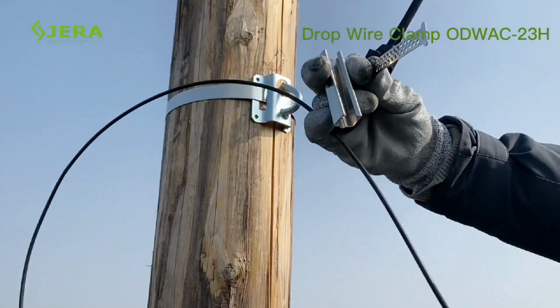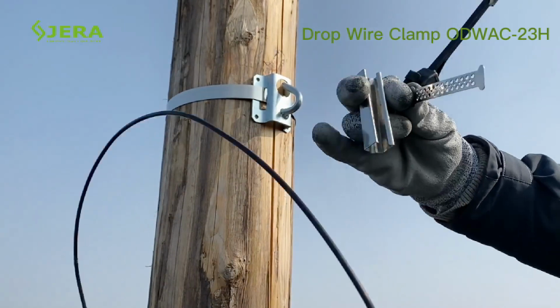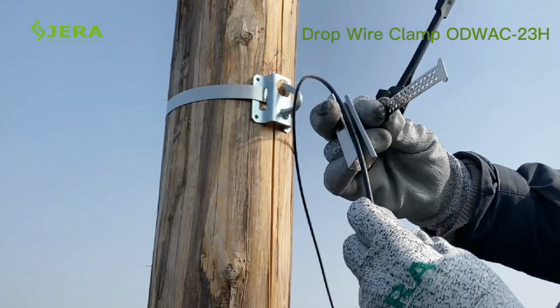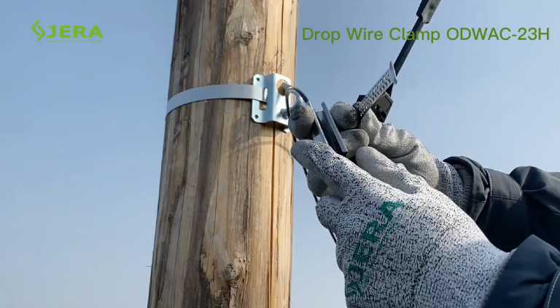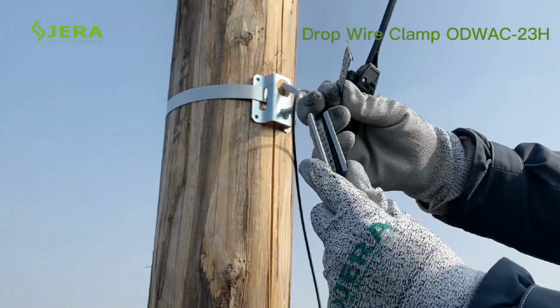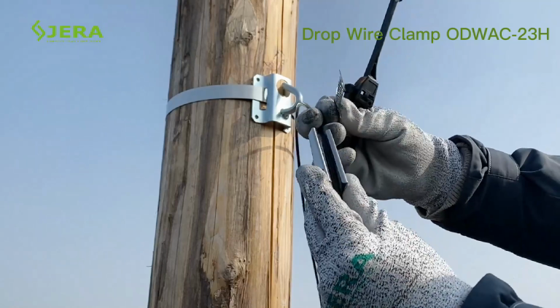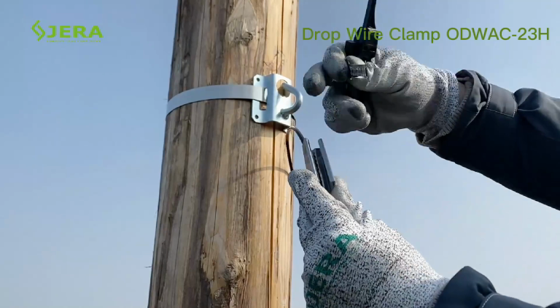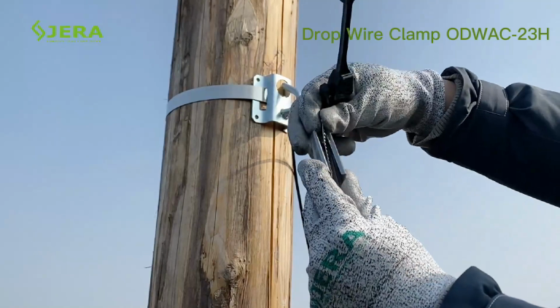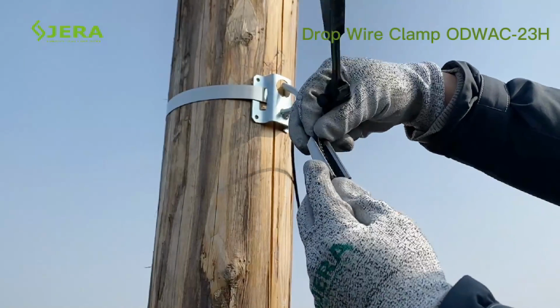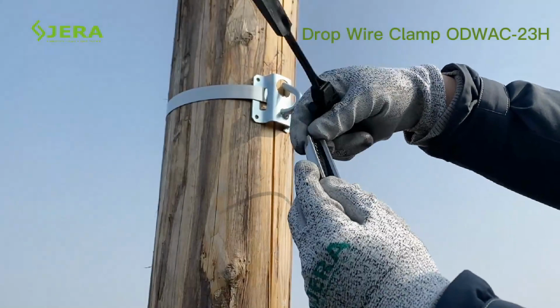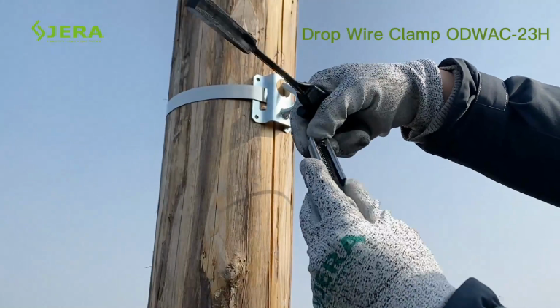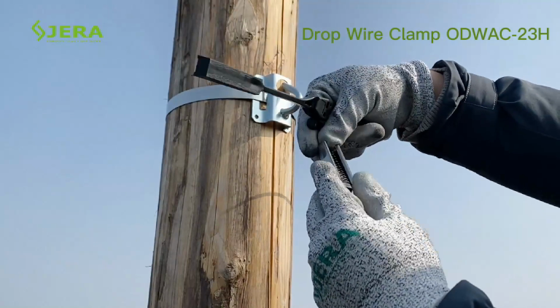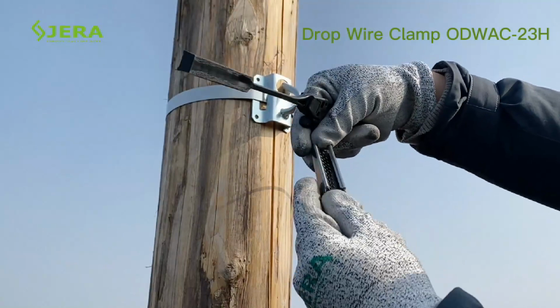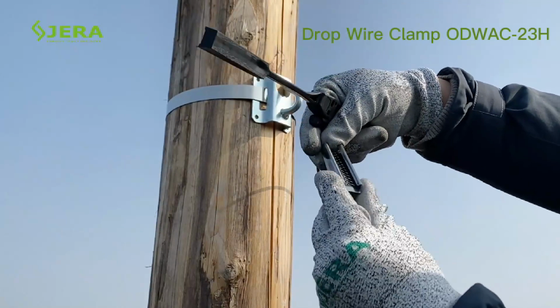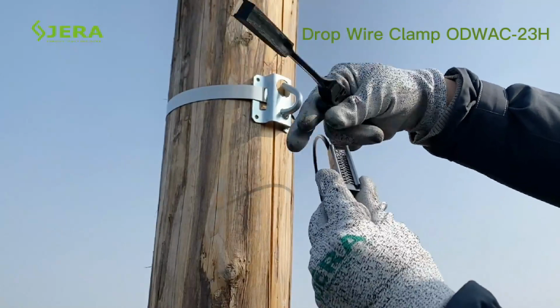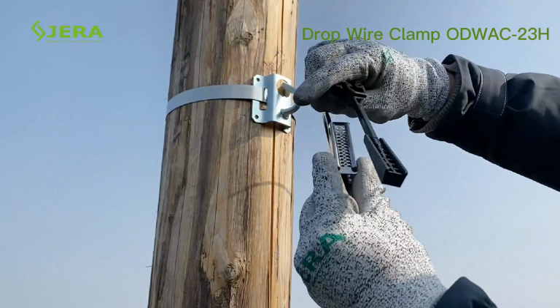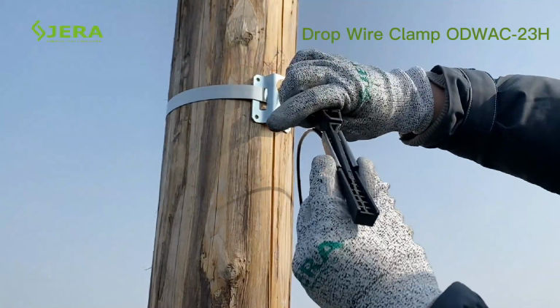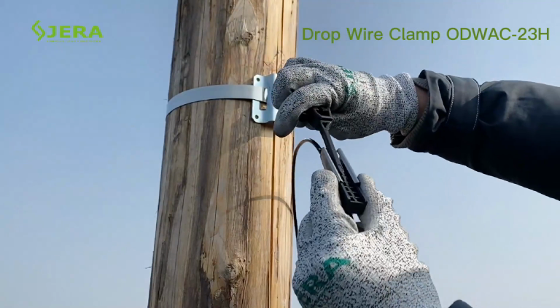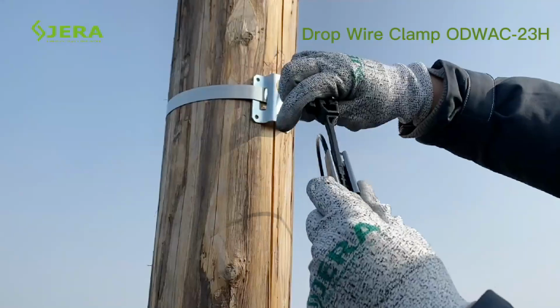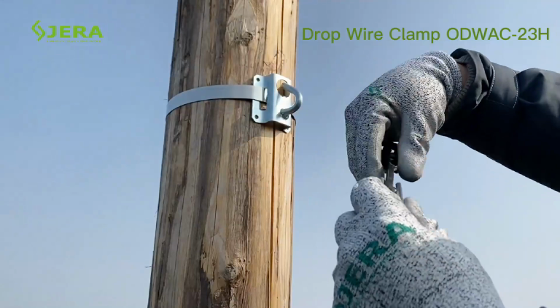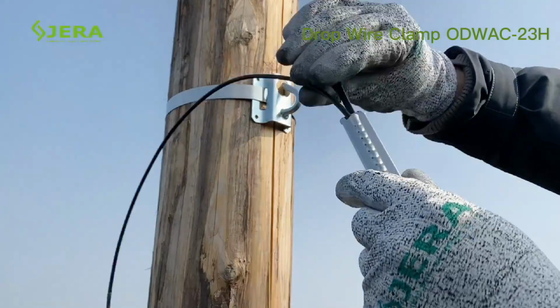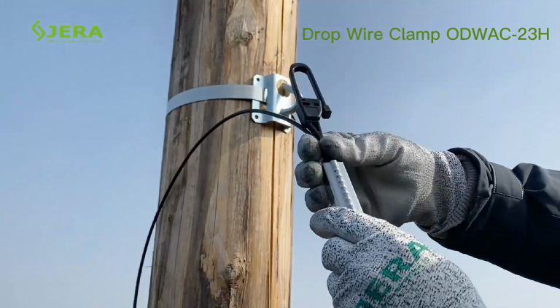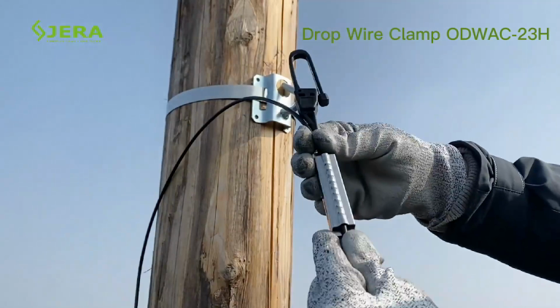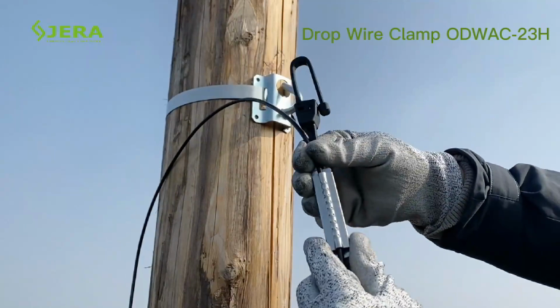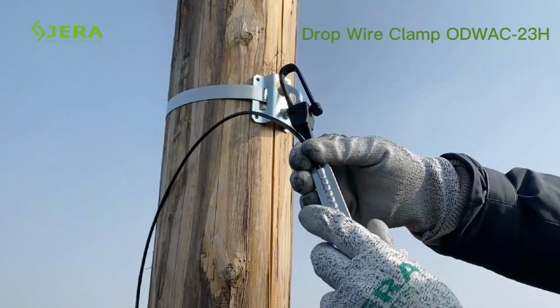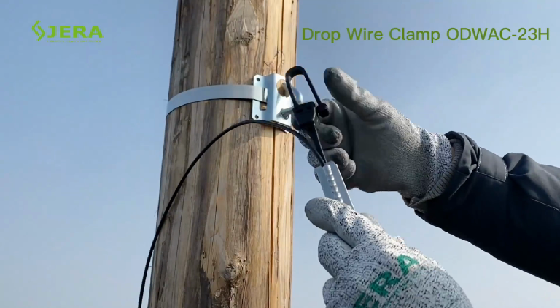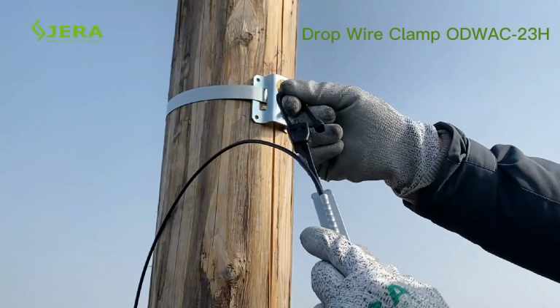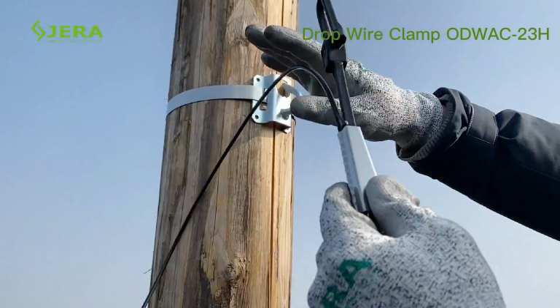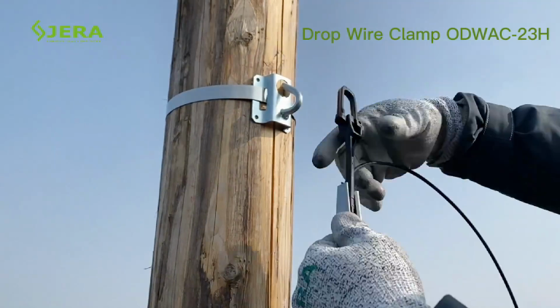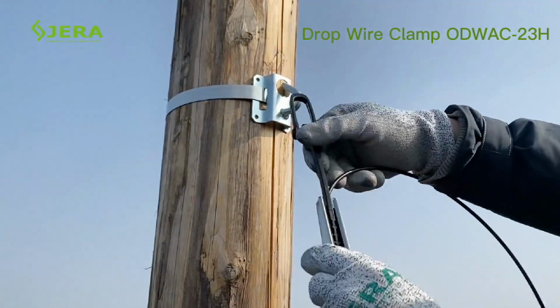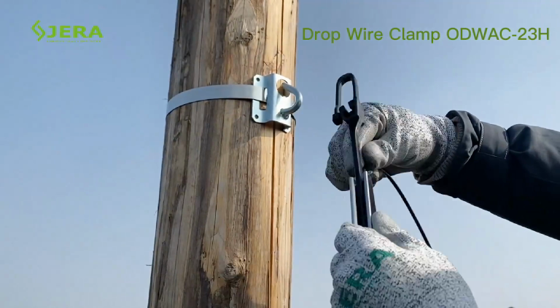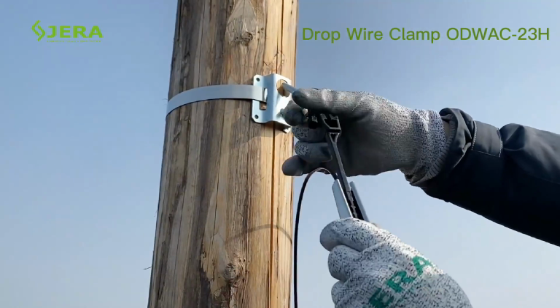Insert the fiber optic cable into the shell. Place the perforated shim over the cable and position the cable in the middle of the clamp. Tighten well by wedge.